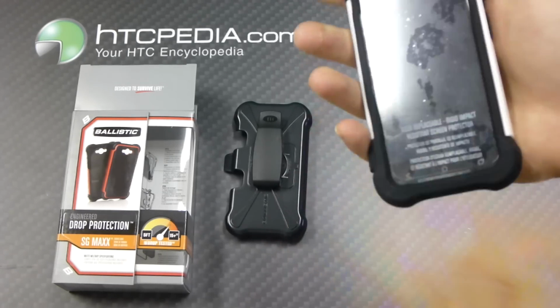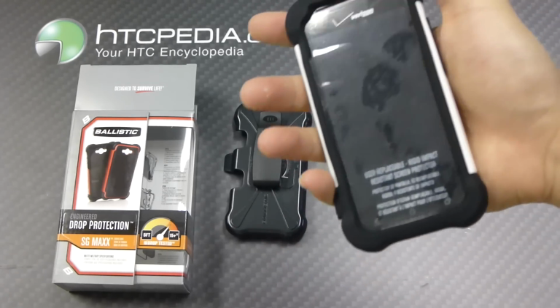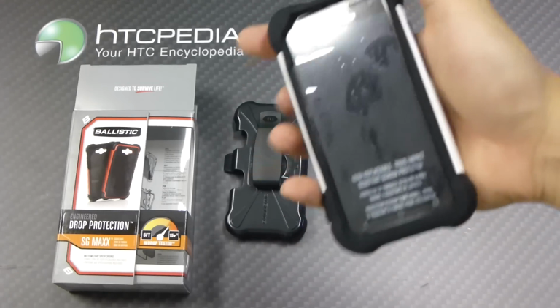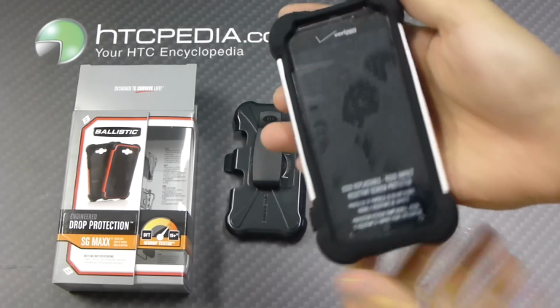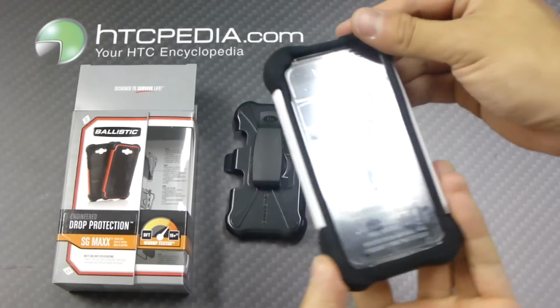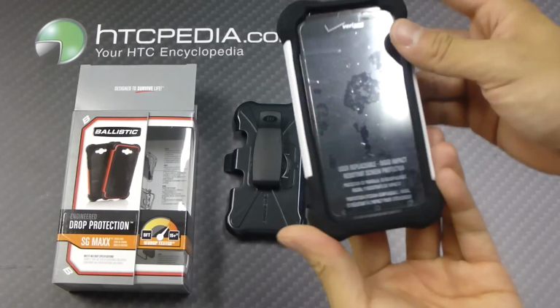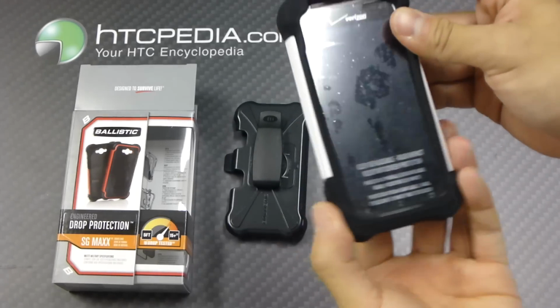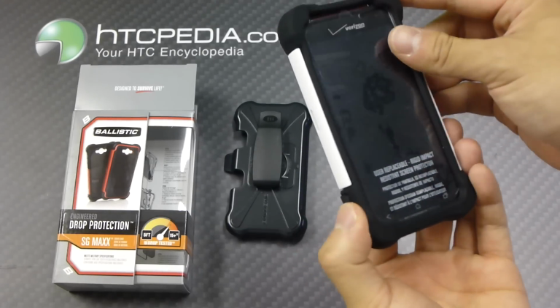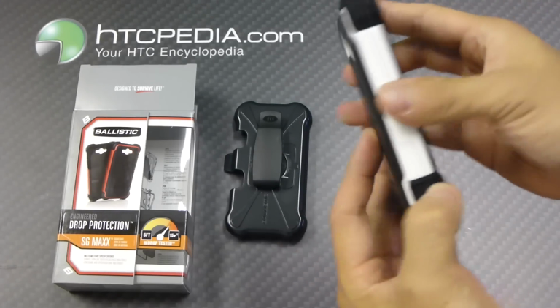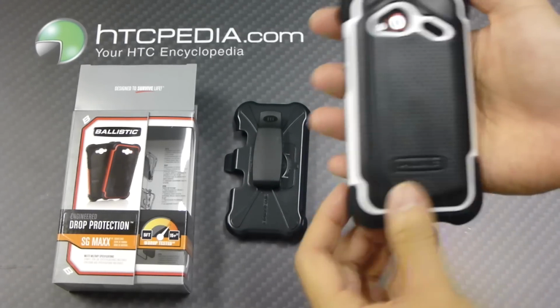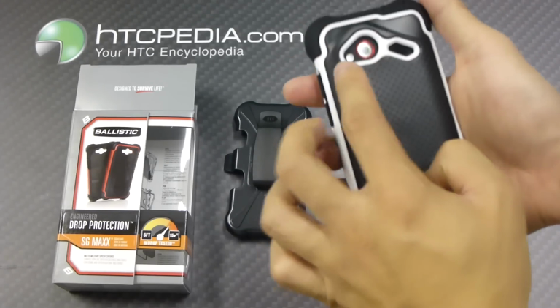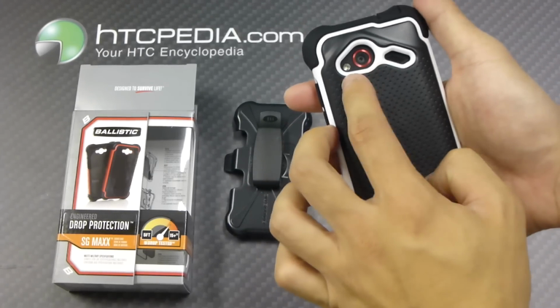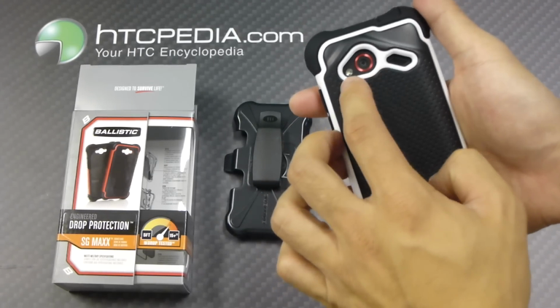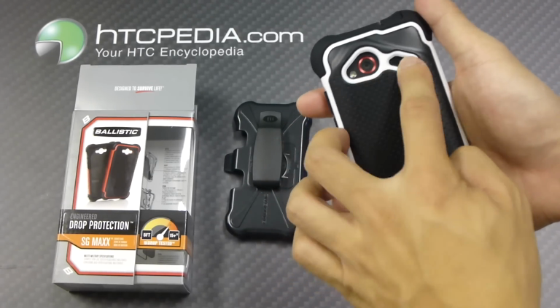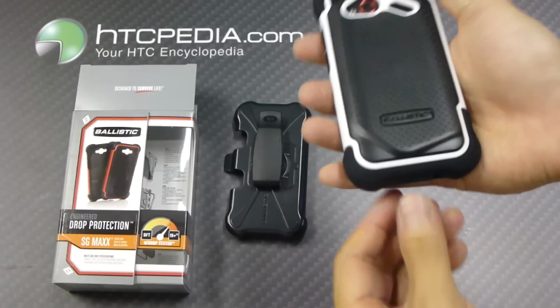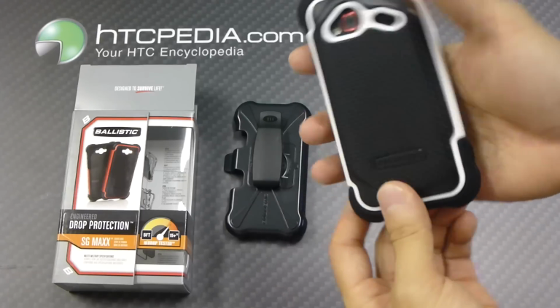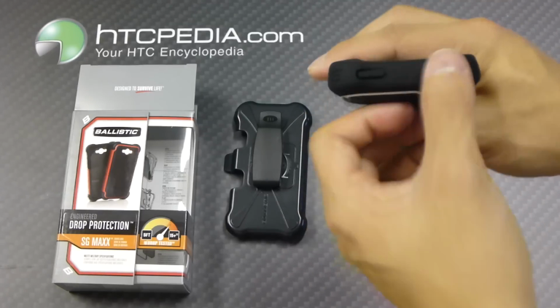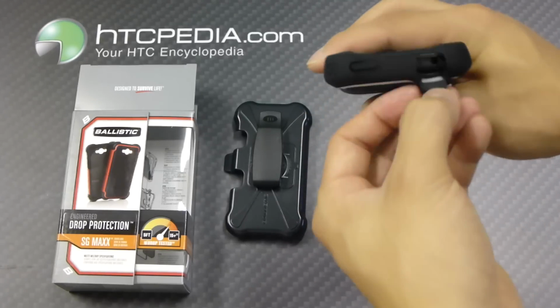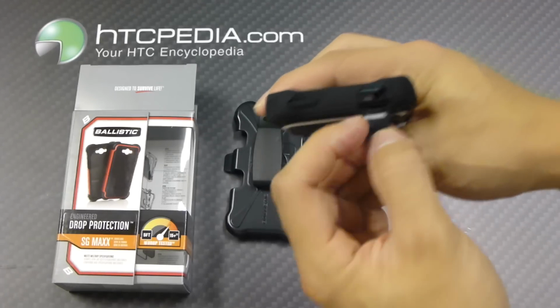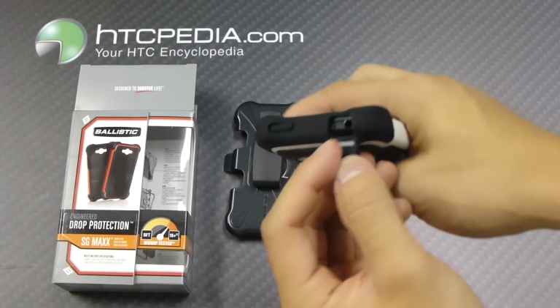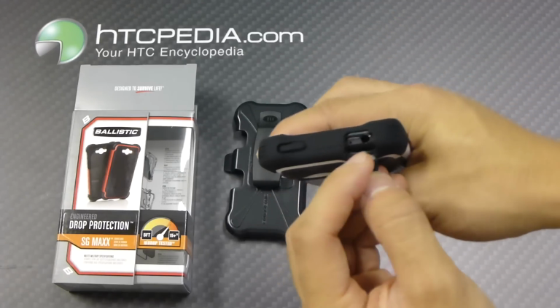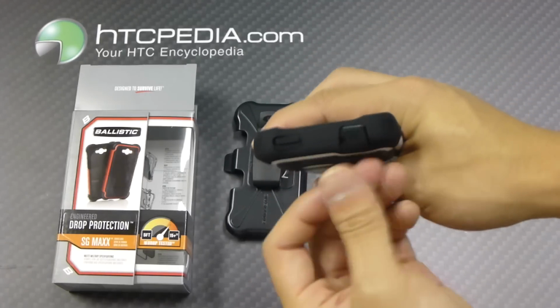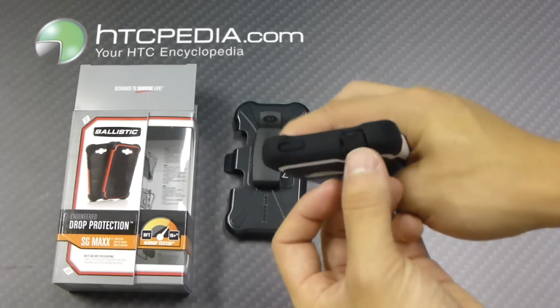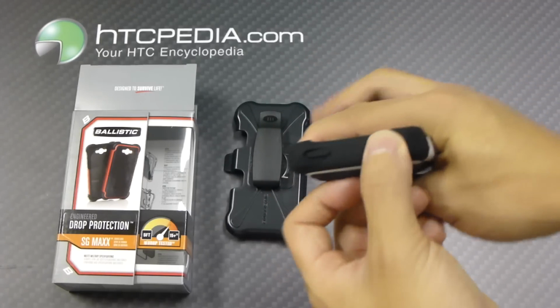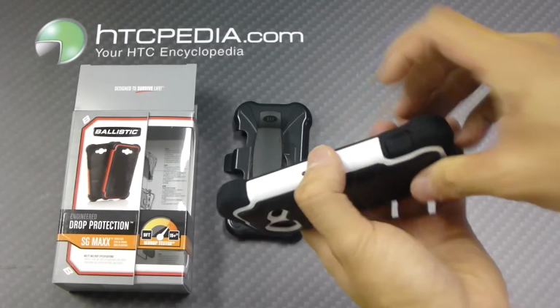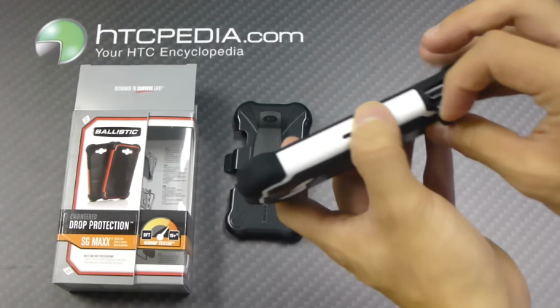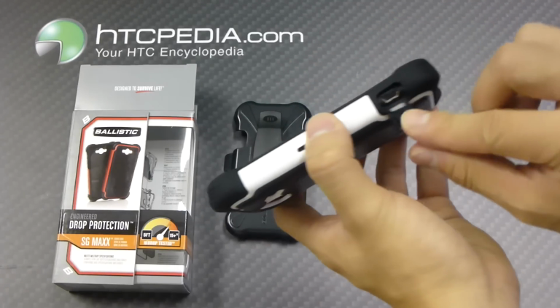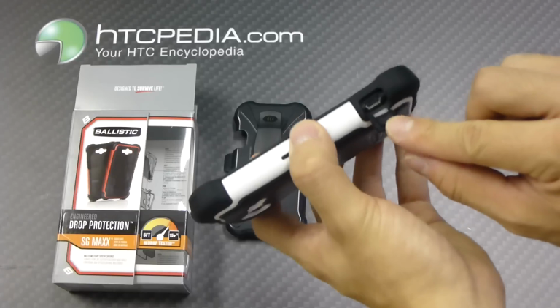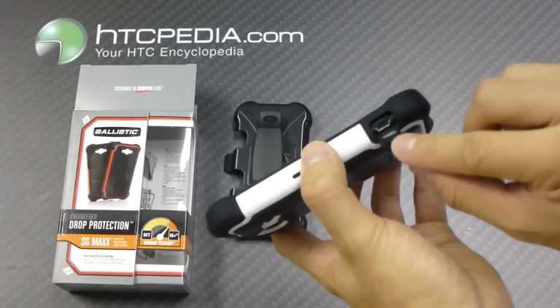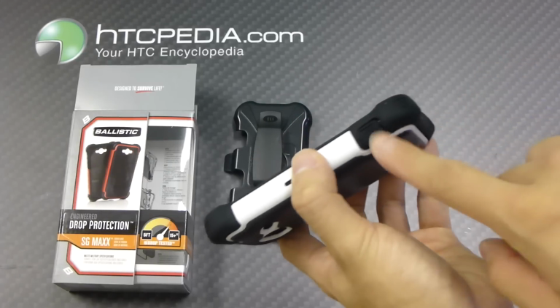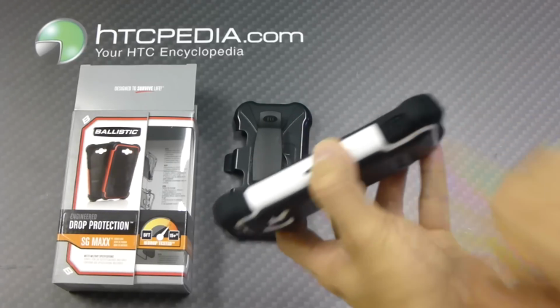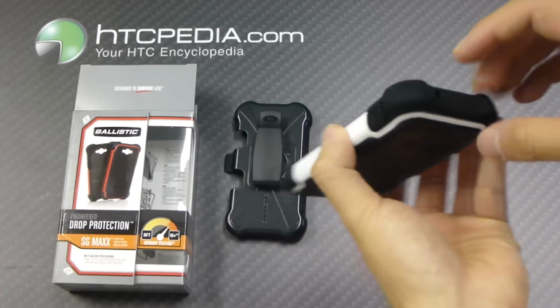Now your phone is completely enclosed. It has cutouts on the back for the camera, the flash, and the speaker grill. There's a cutout on top for the headphone jack, but there is a dust cover. And also for the charging port, which also has a dust cover.